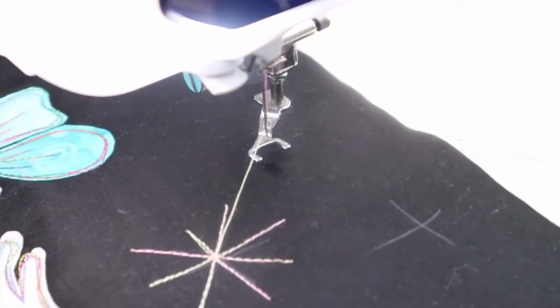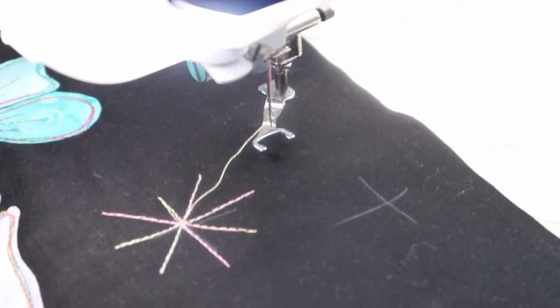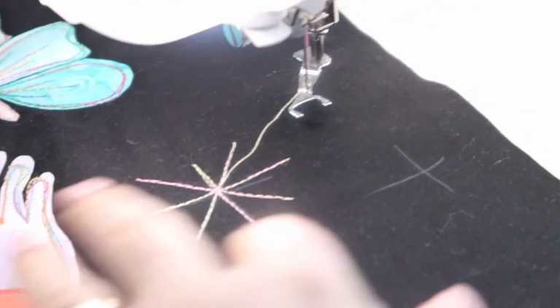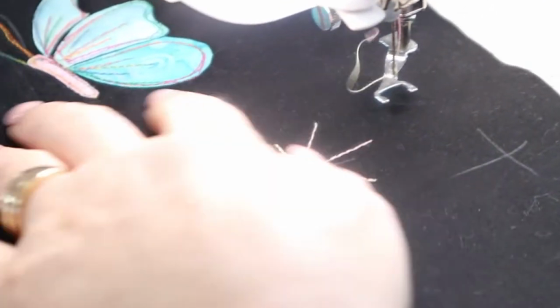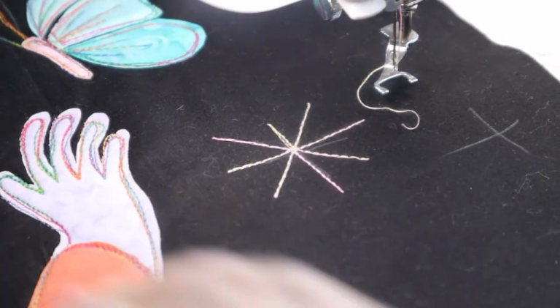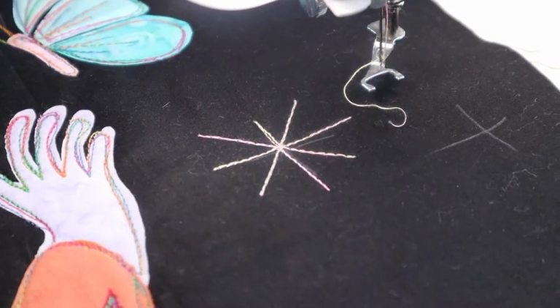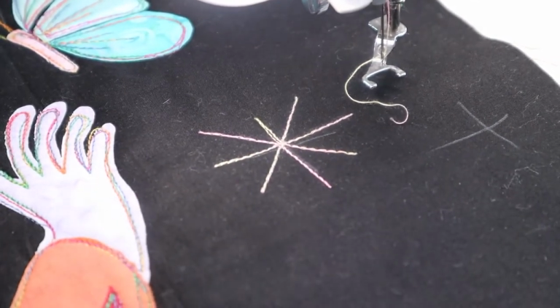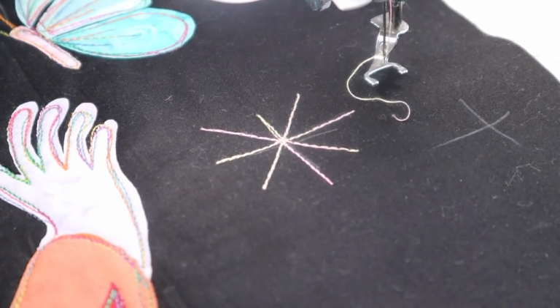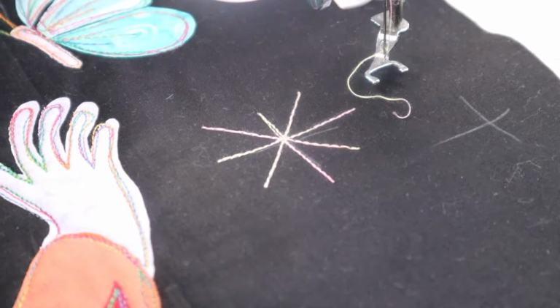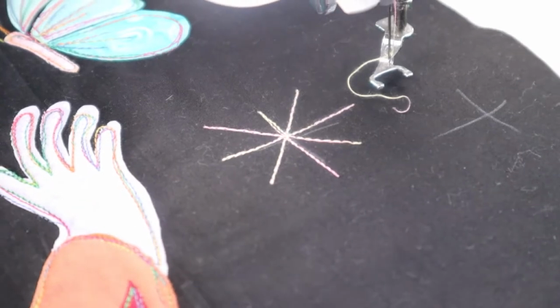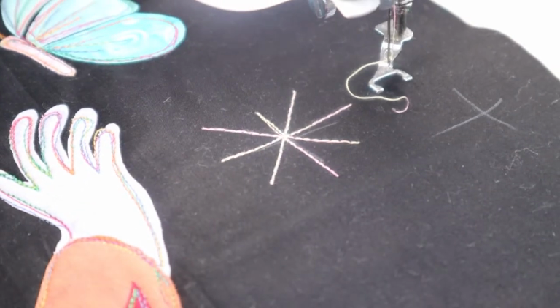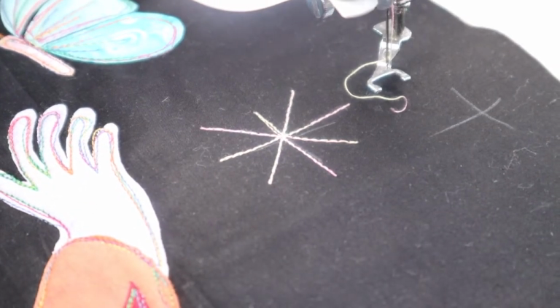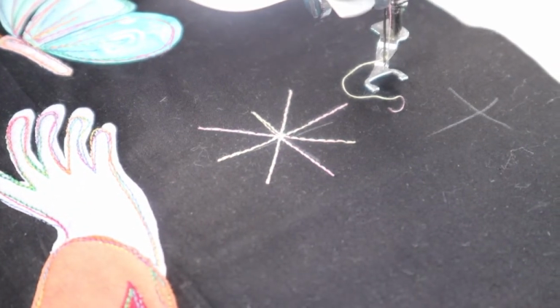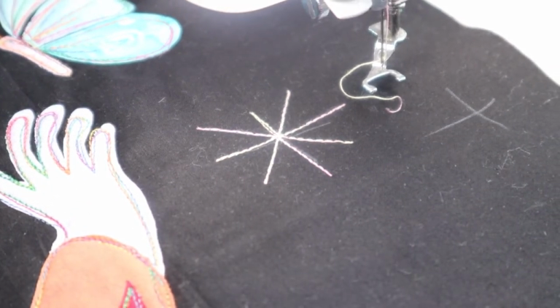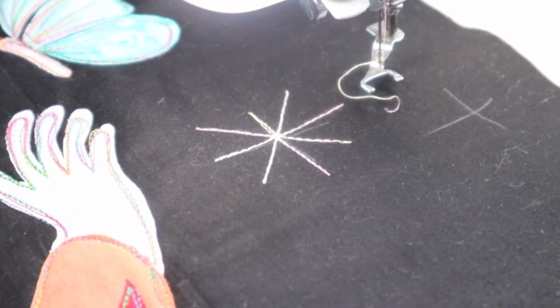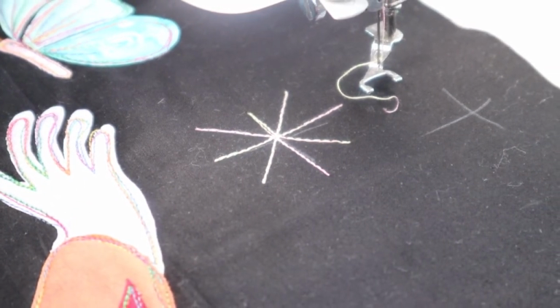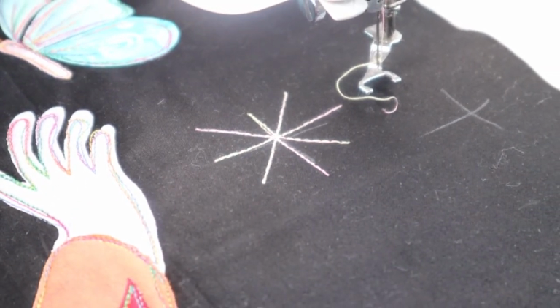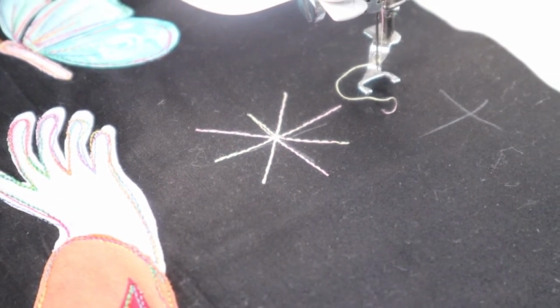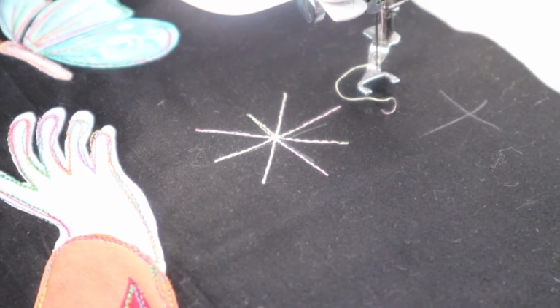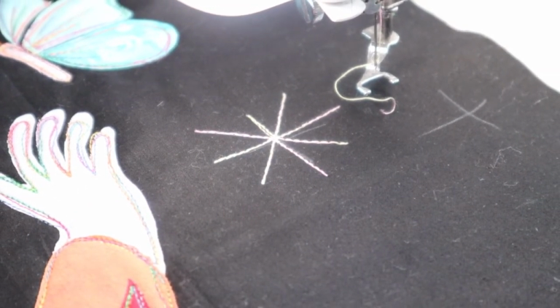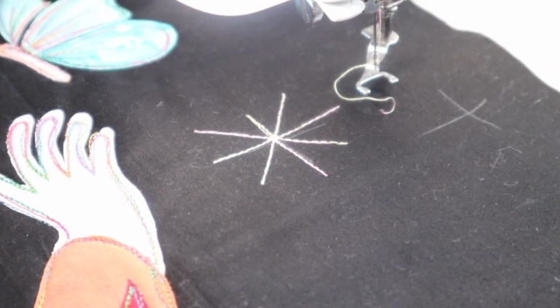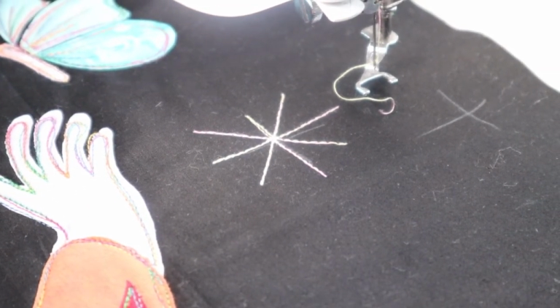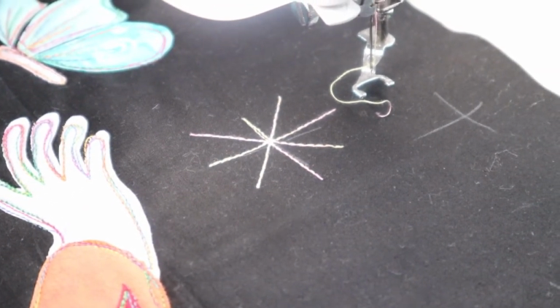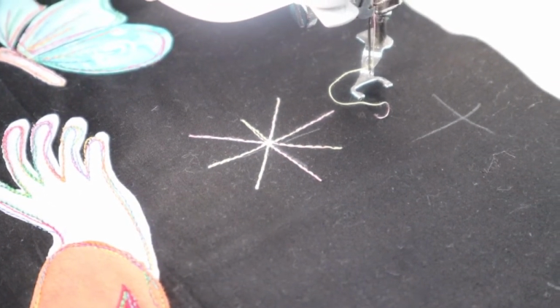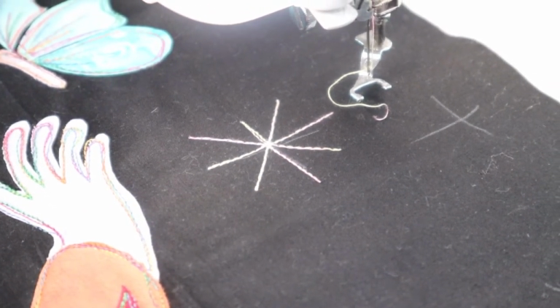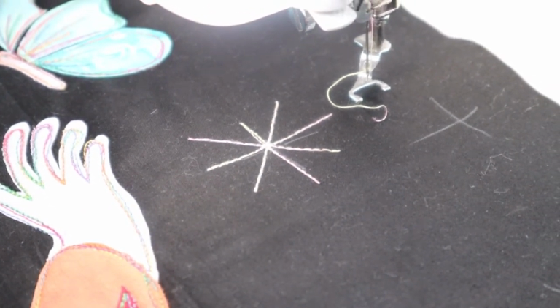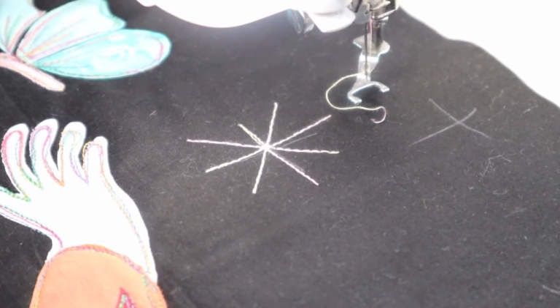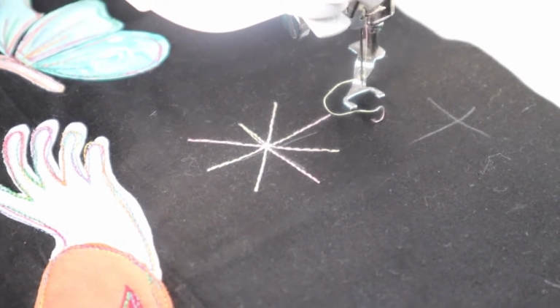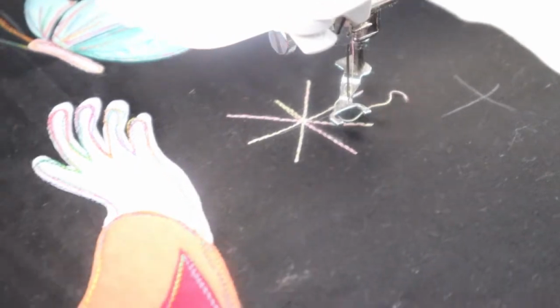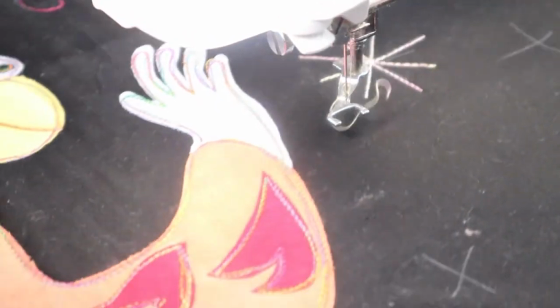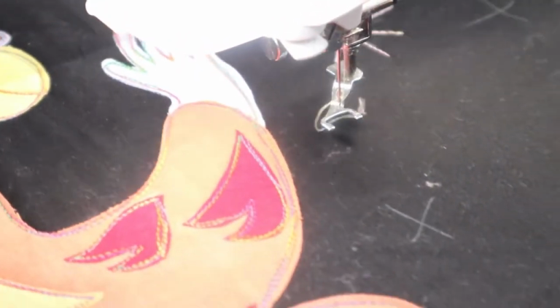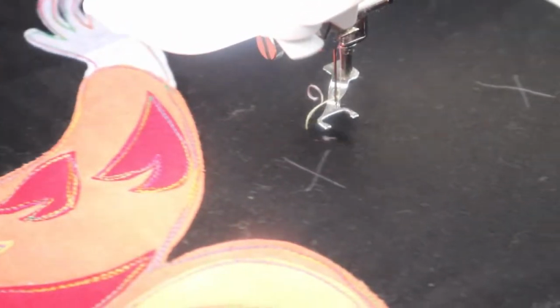And there's my twinkling star. You can actually do this with your walking foot if you want to, and I'm just going to continue on now stitching my twinkling stars.